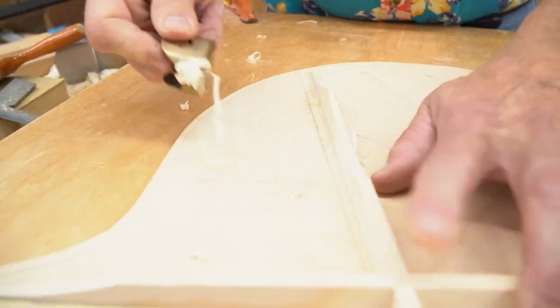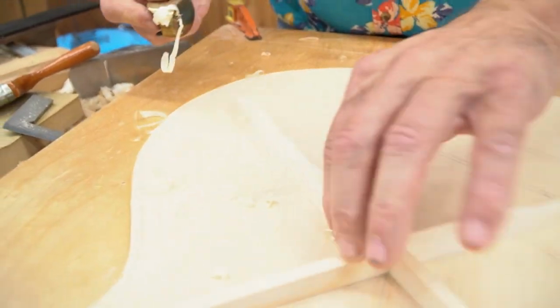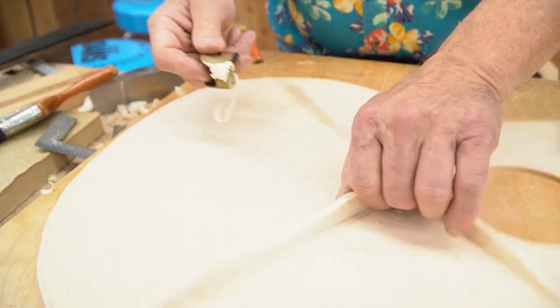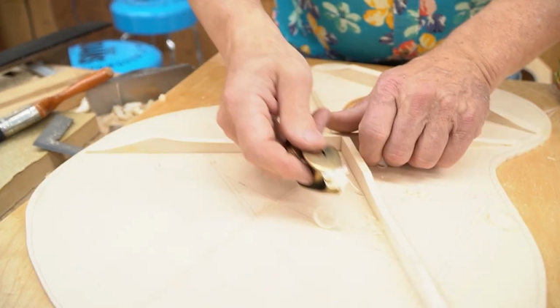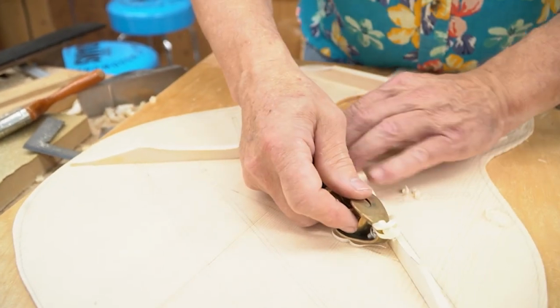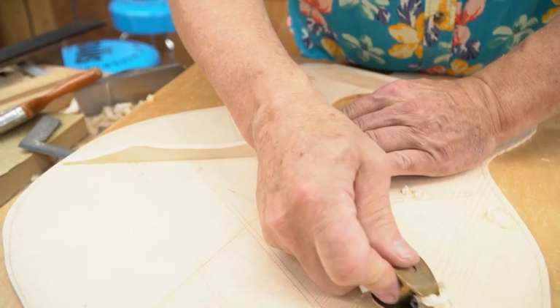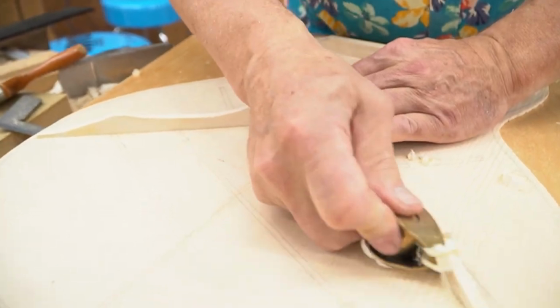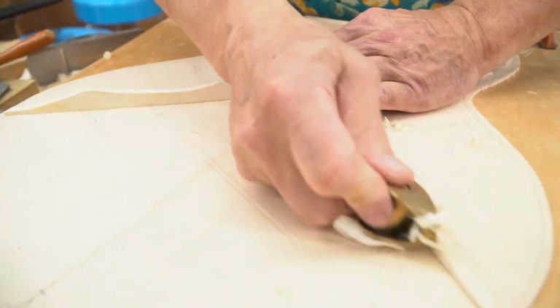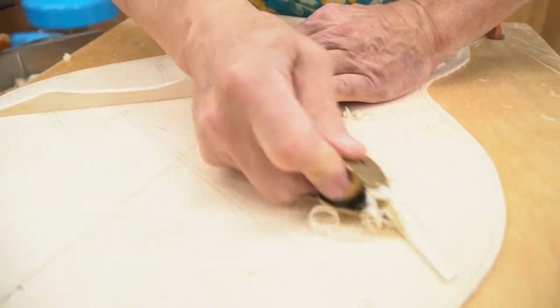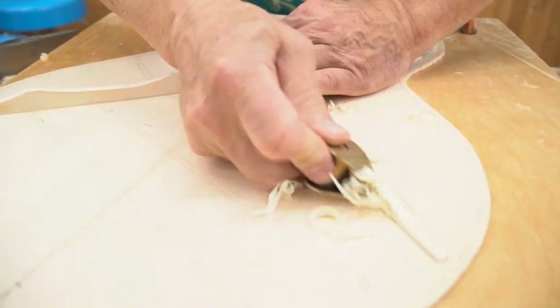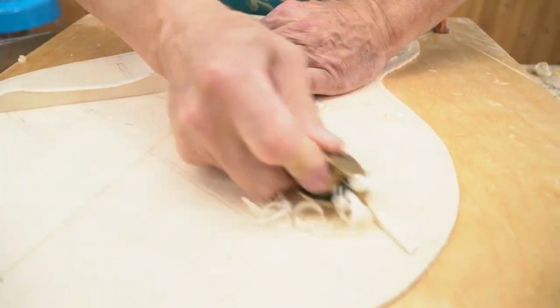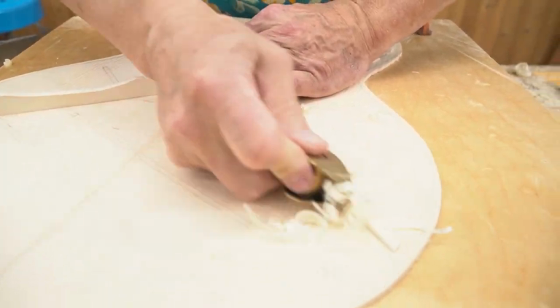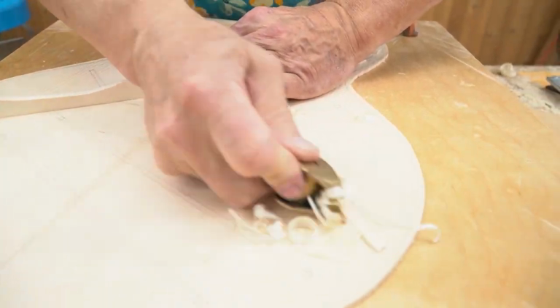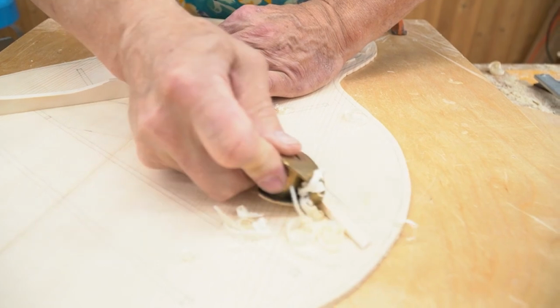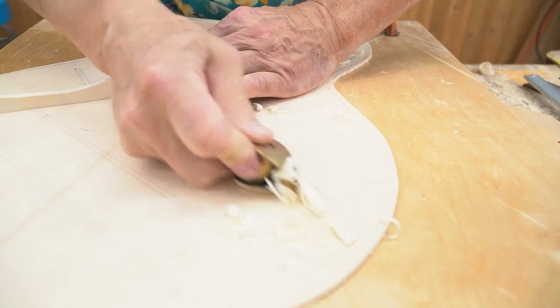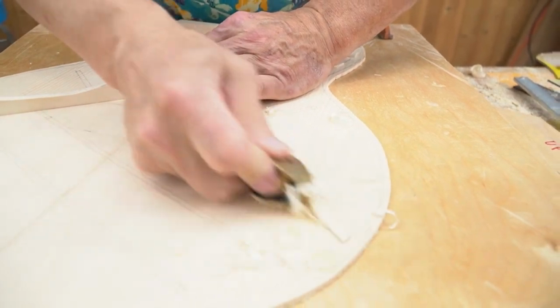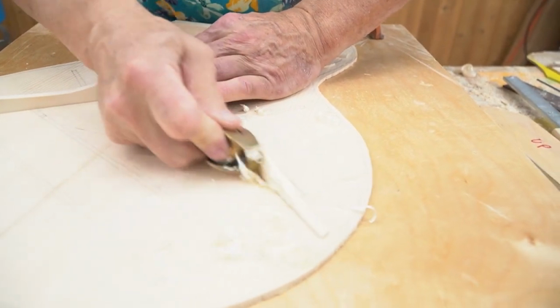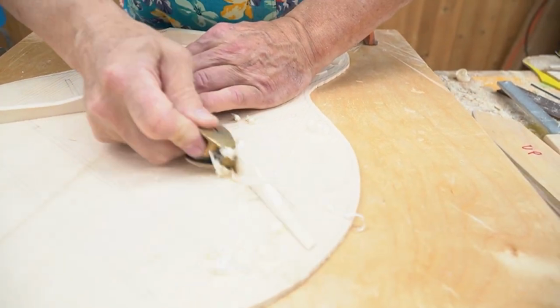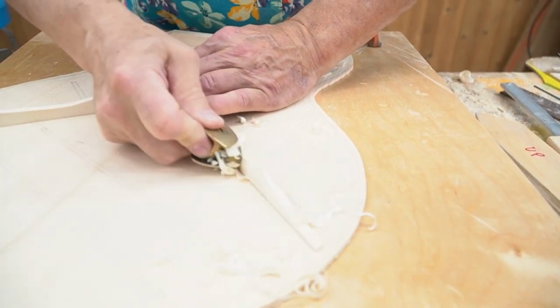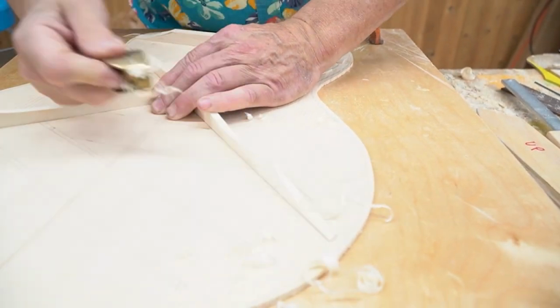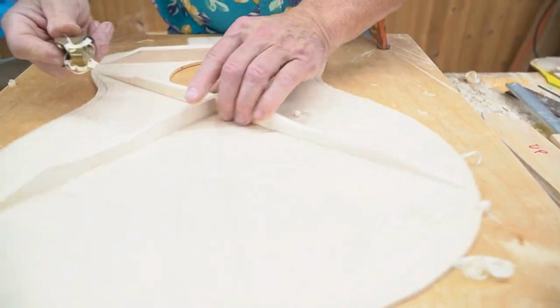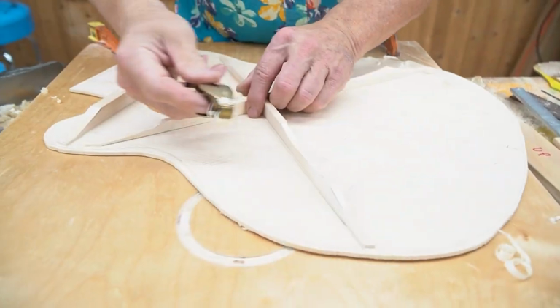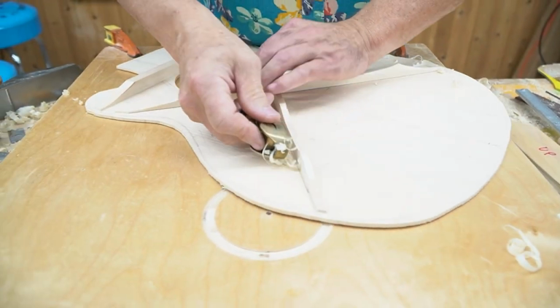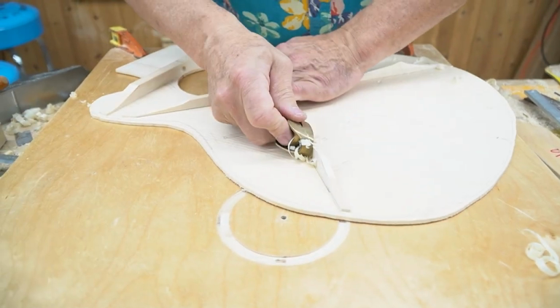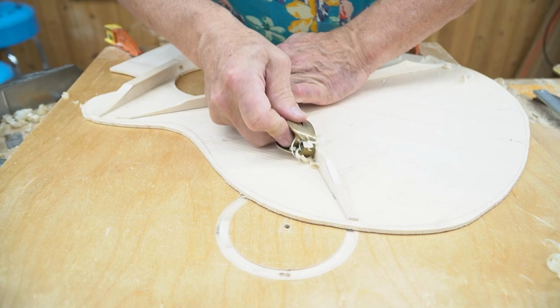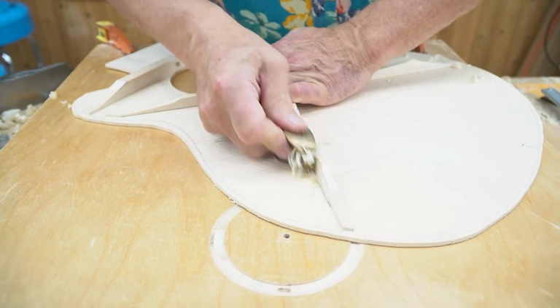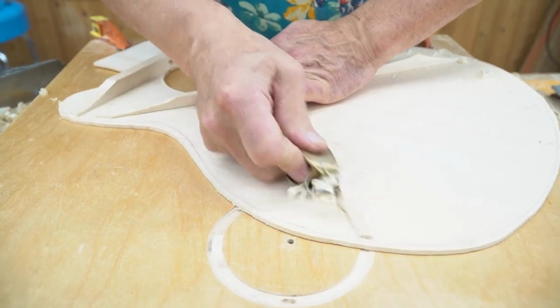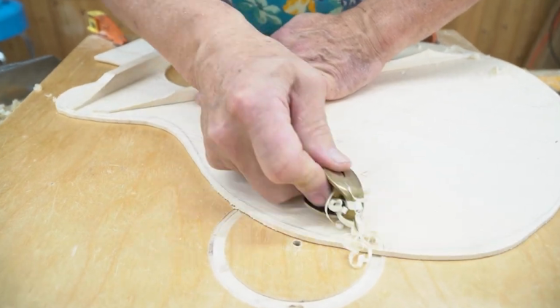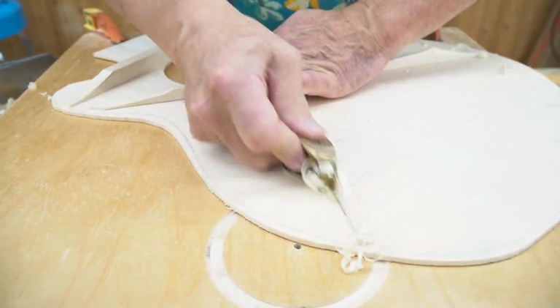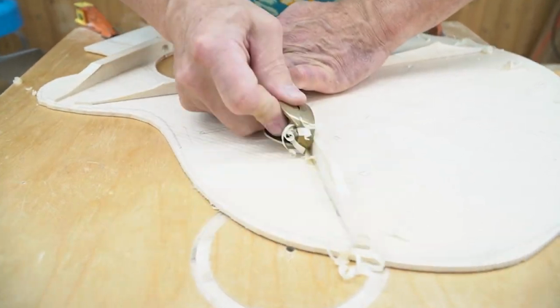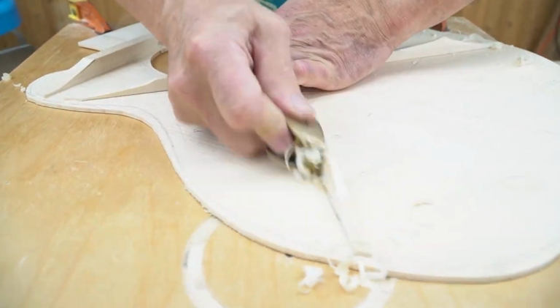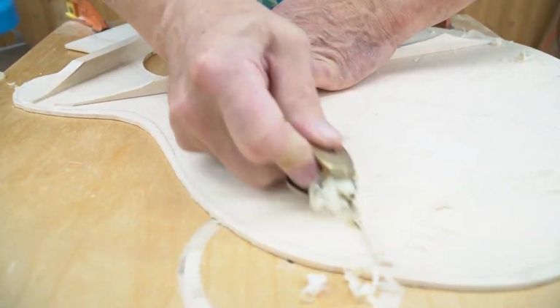What we're doing with these braces is removing some of the weight from them so that the top of the guitar can vibrate and resonate and become musical — instead of just being a chunk of wood, we're actually creating it to be a musical instrument.